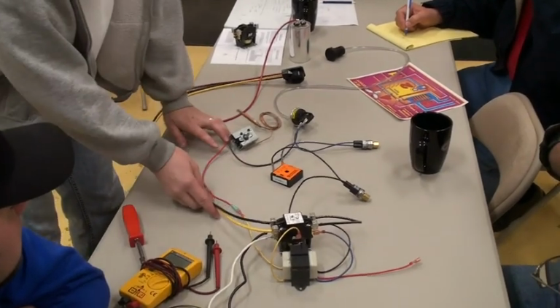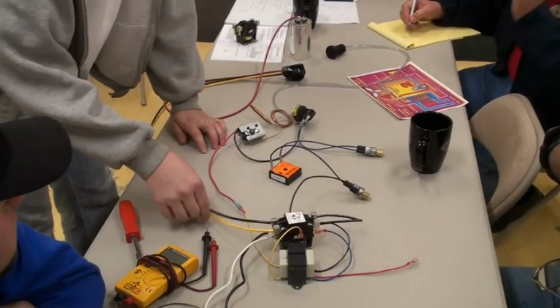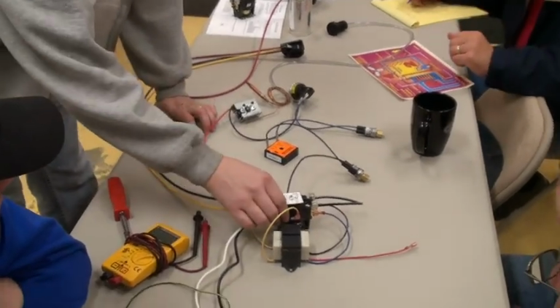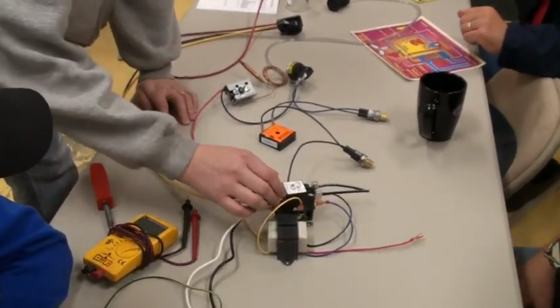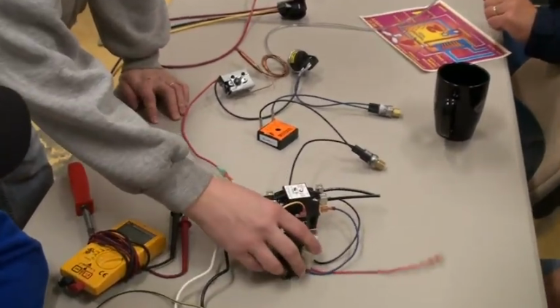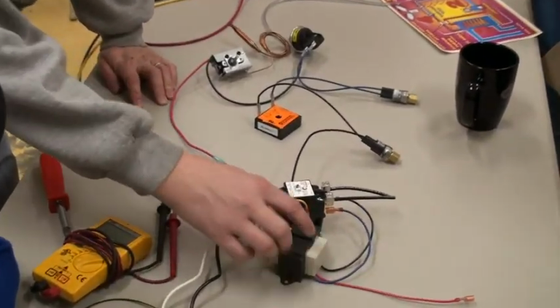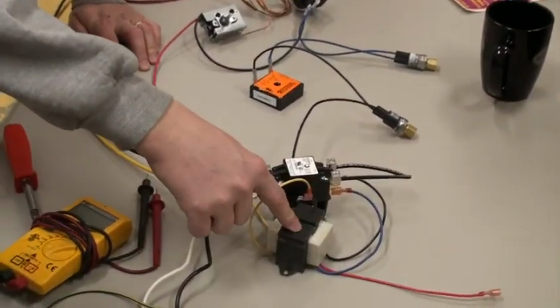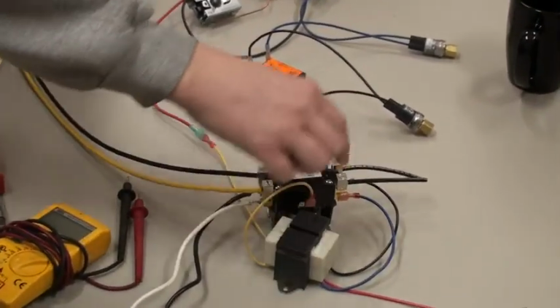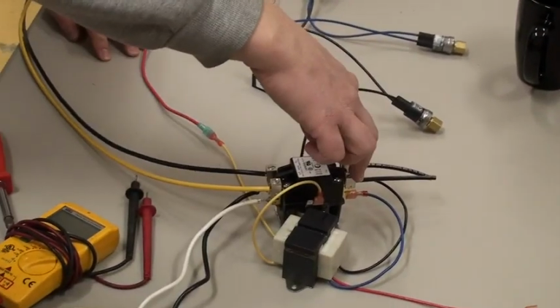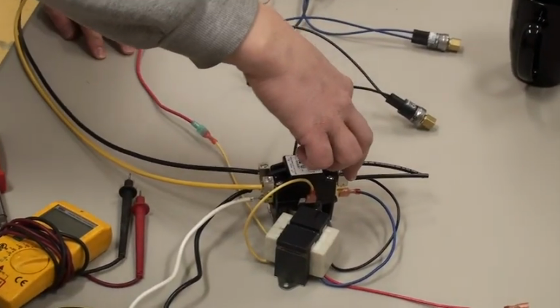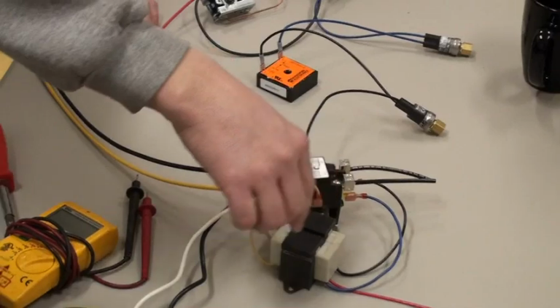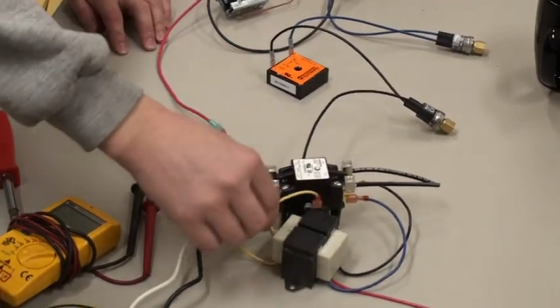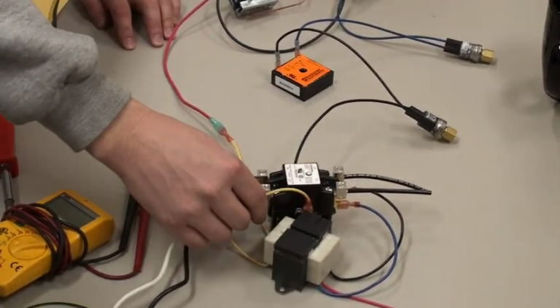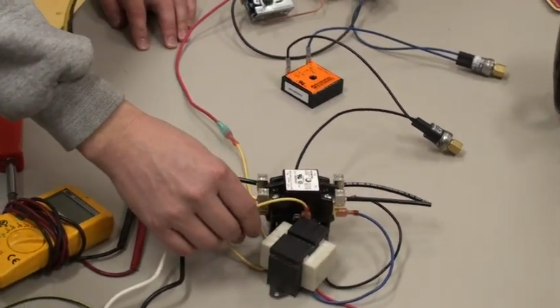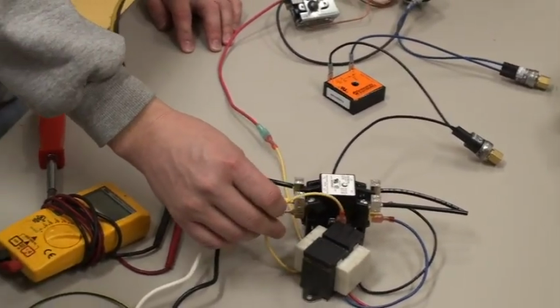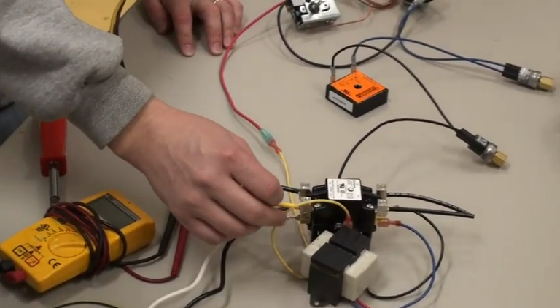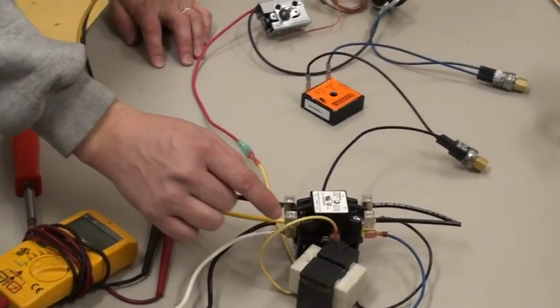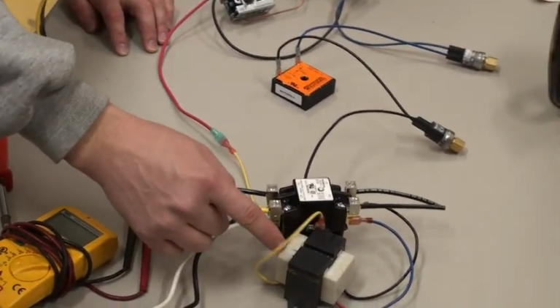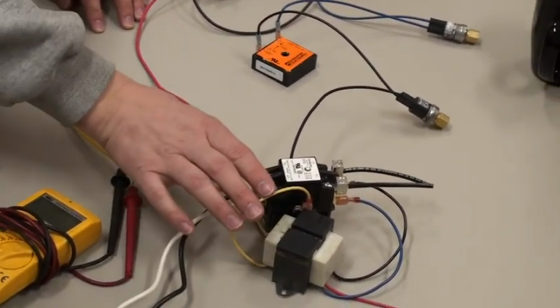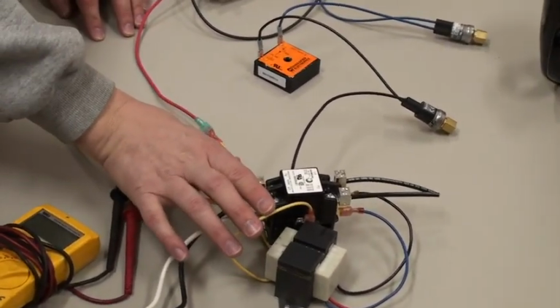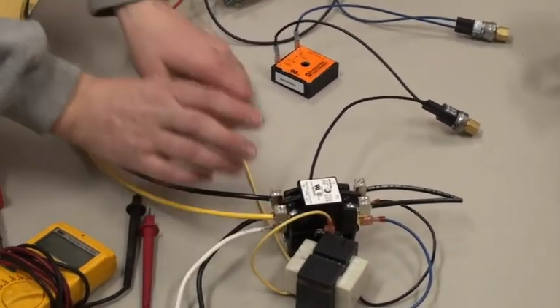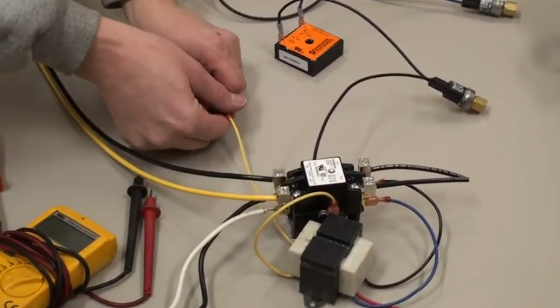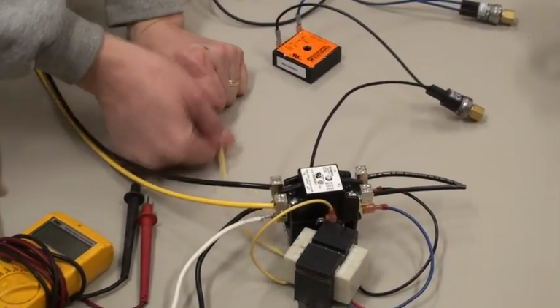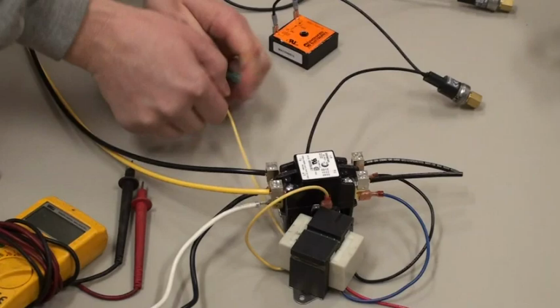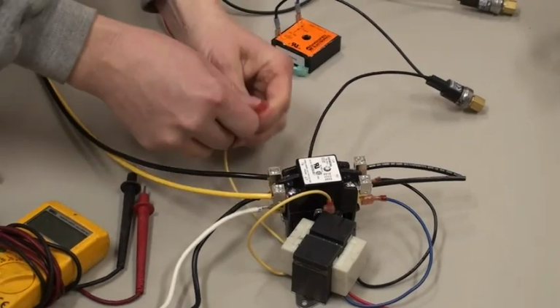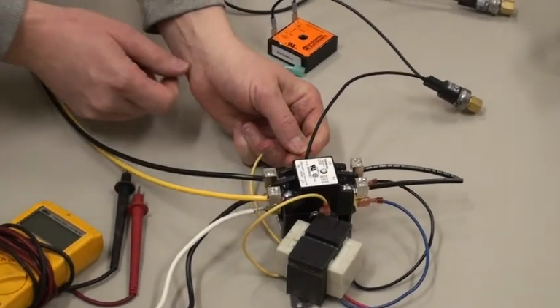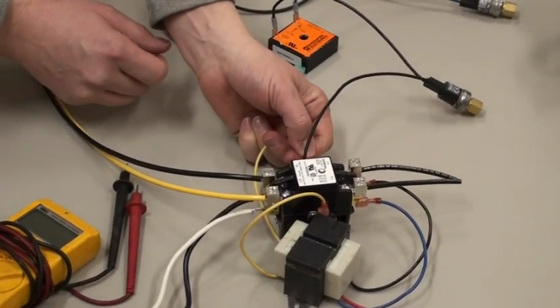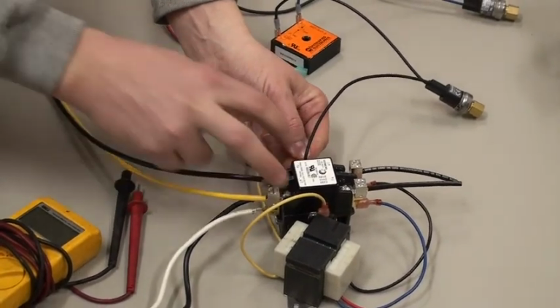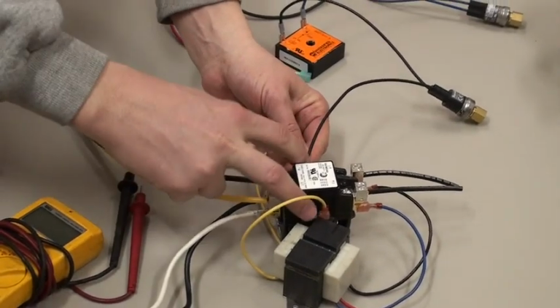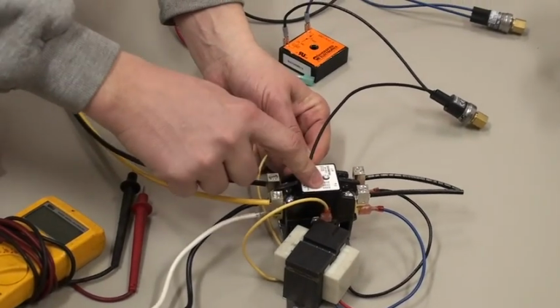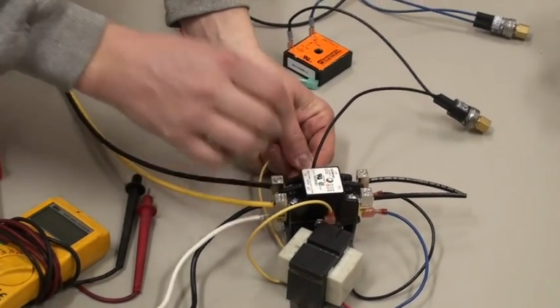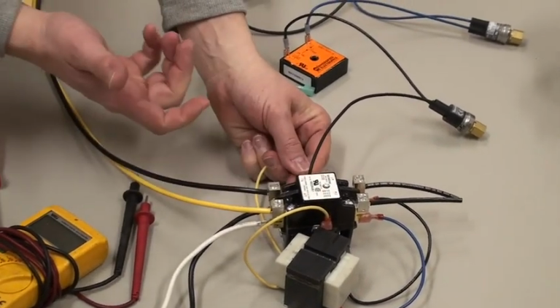Alright, so whenever the breaker's turned on, the transformer takes this 240 volts and turns it down to 24. So 24-volt AC is coming out of here. And if I were to take this off and touch it, you'd have 24 volts here and it would pull it down and turn it on.